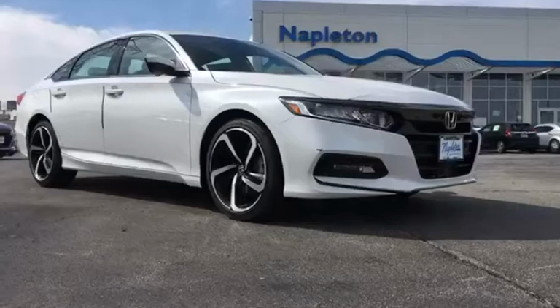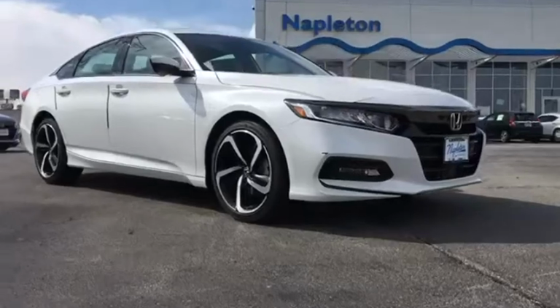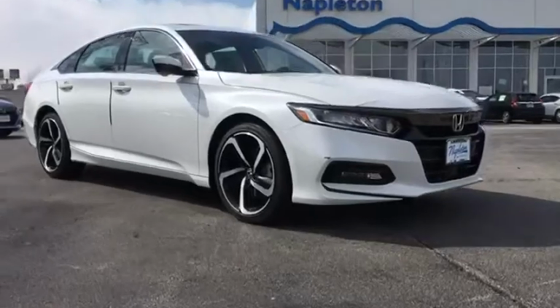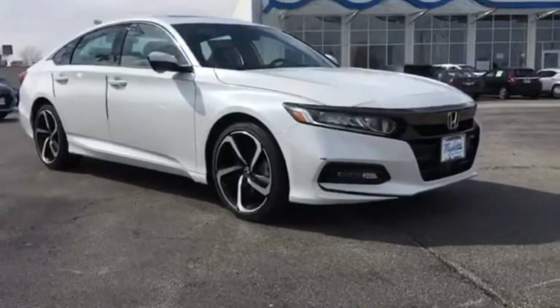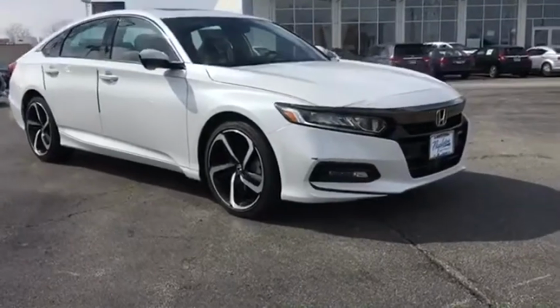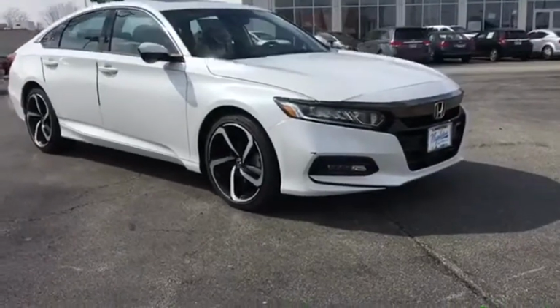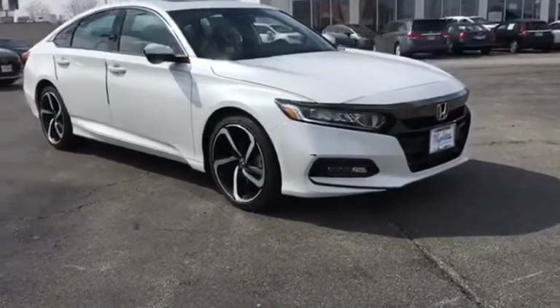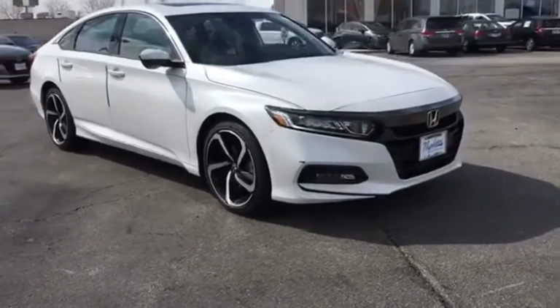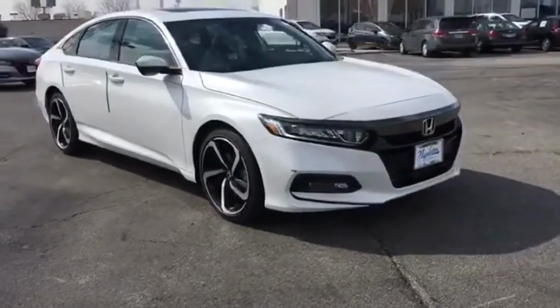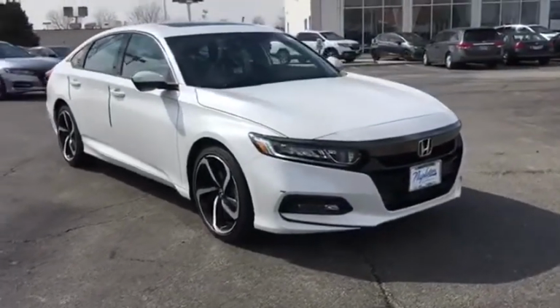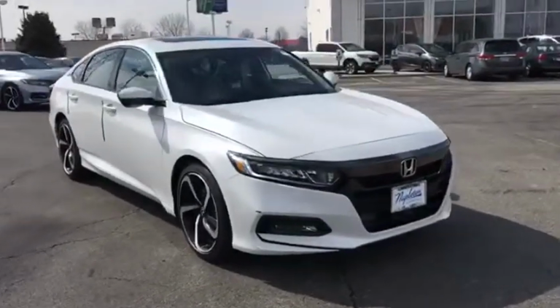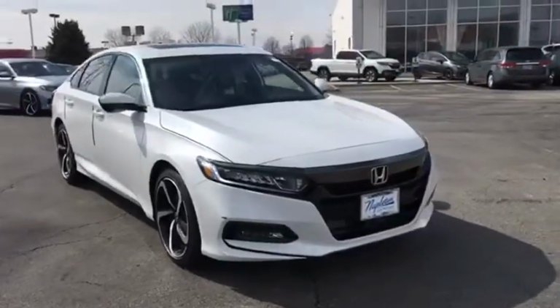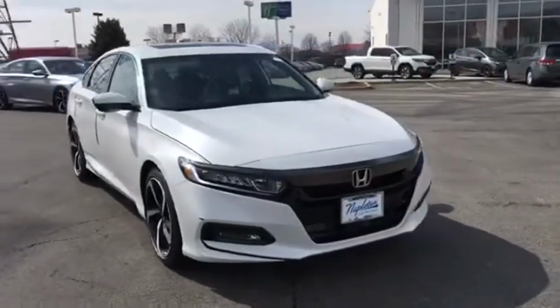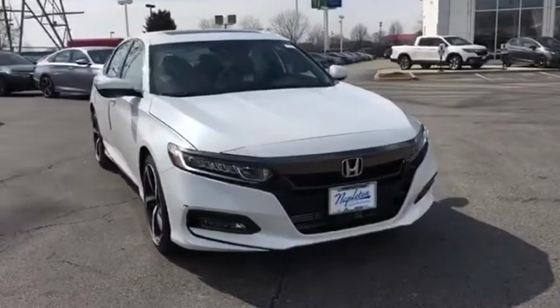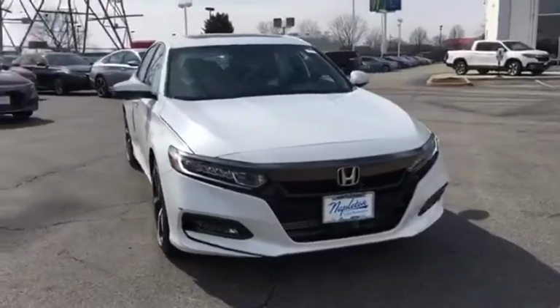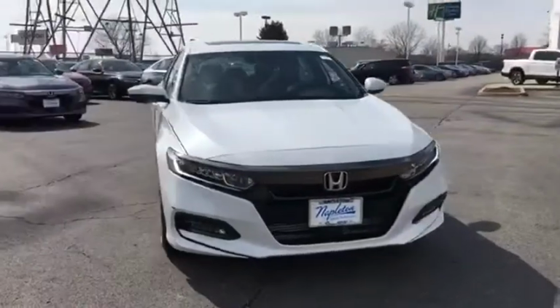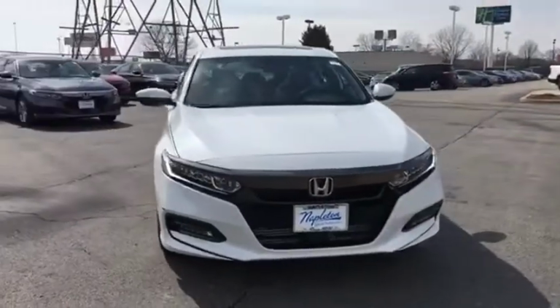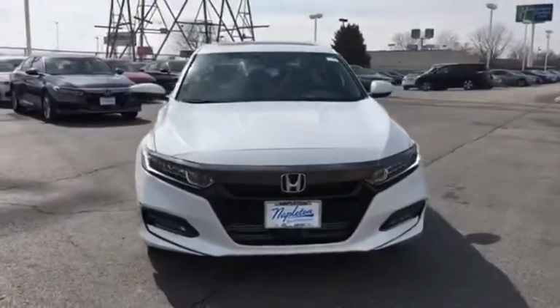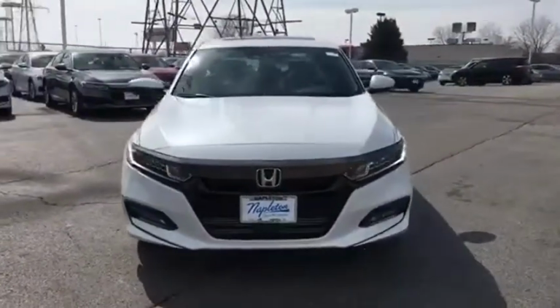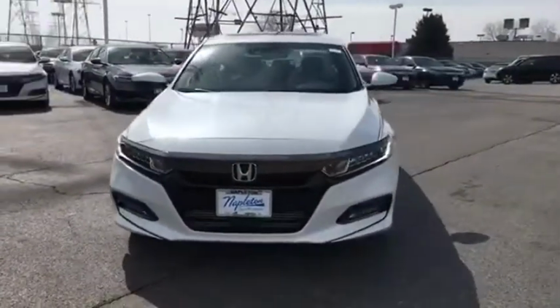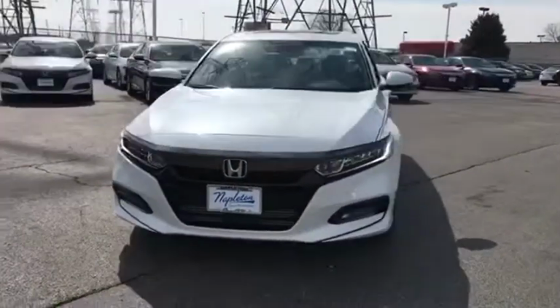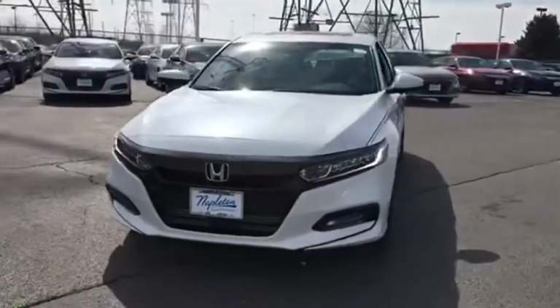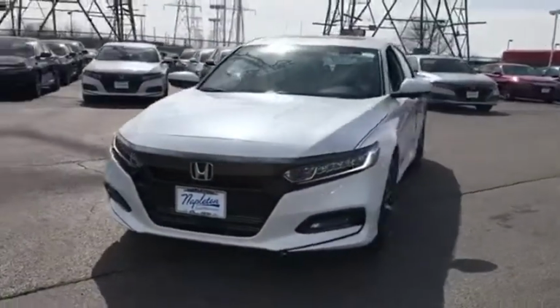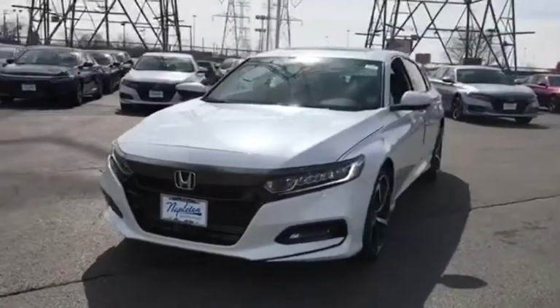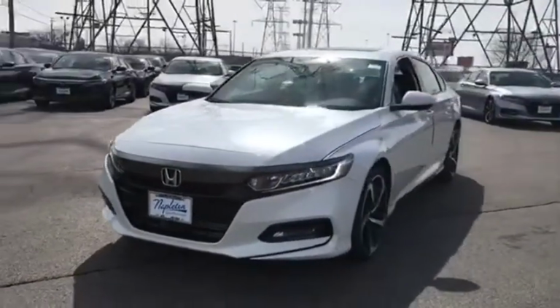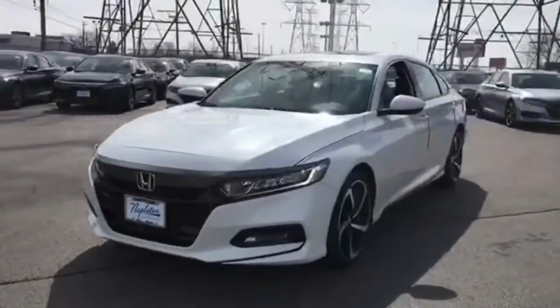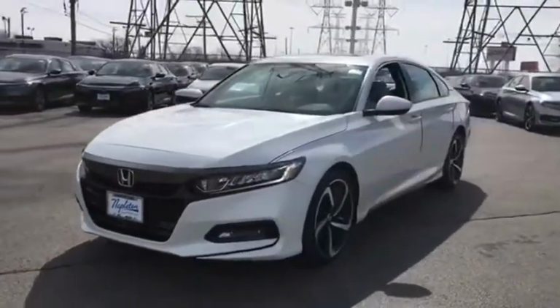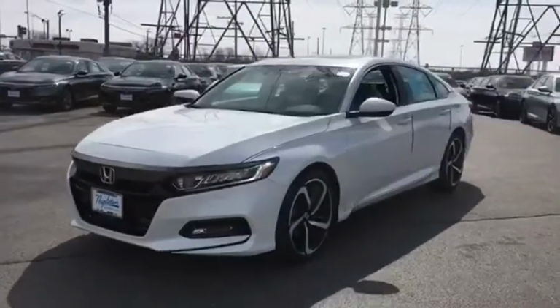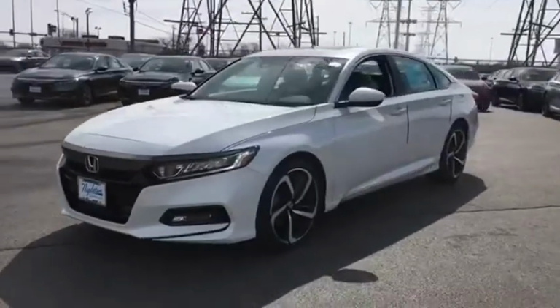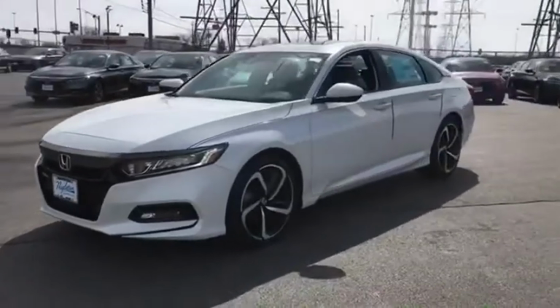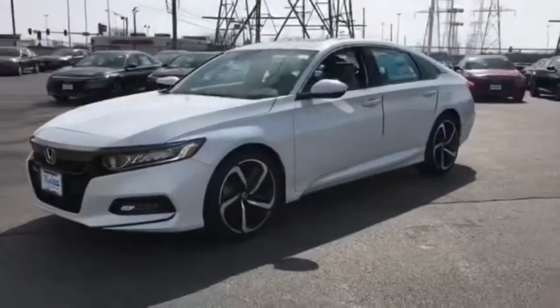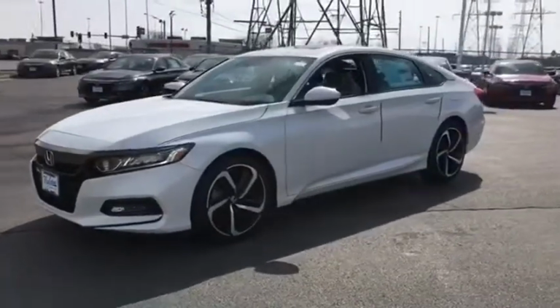2018 Honda Accord. Ingeniously simple, yet overflowing with luxury and technological creativity. All that and more in the Accord. This vehicle has less than 100 miles.